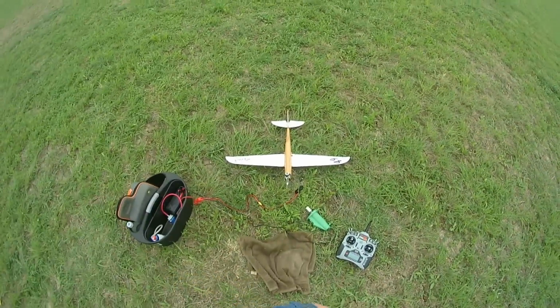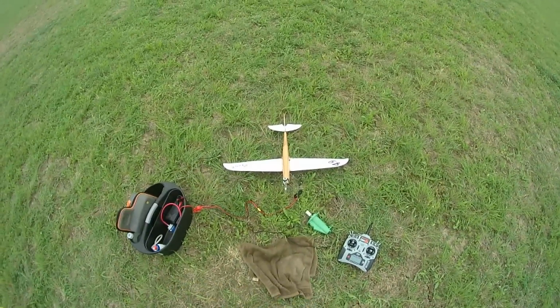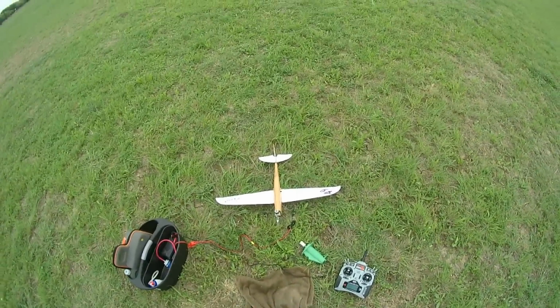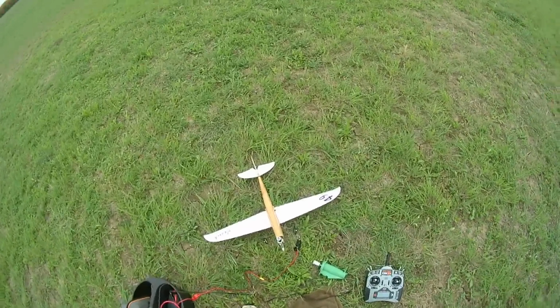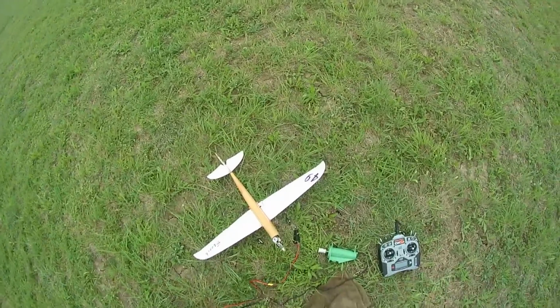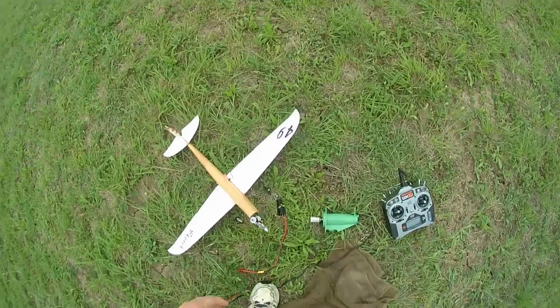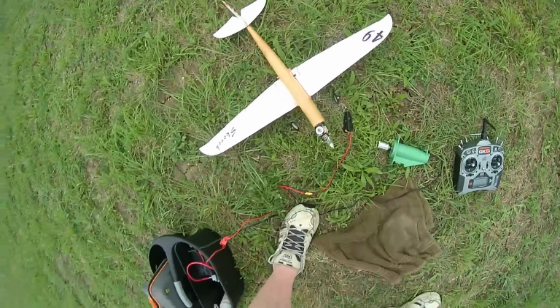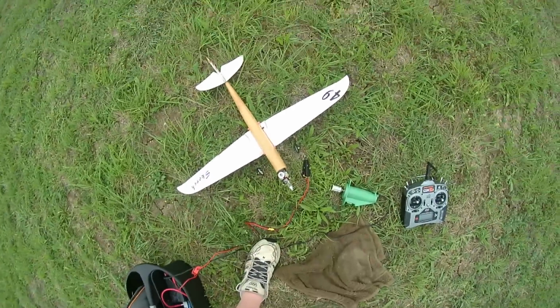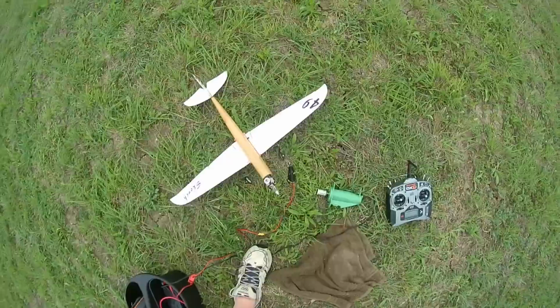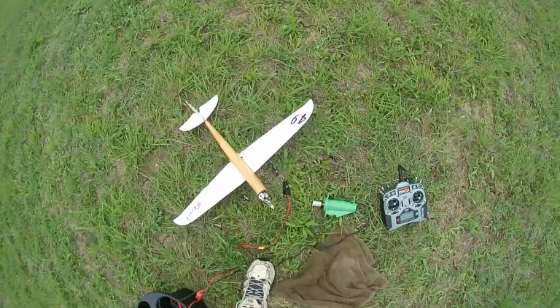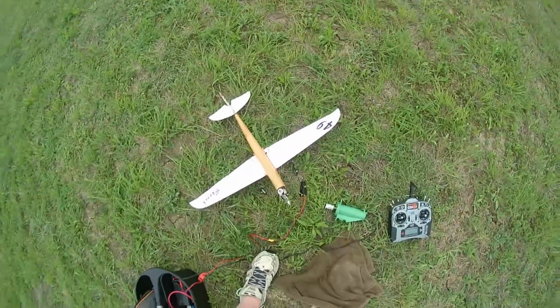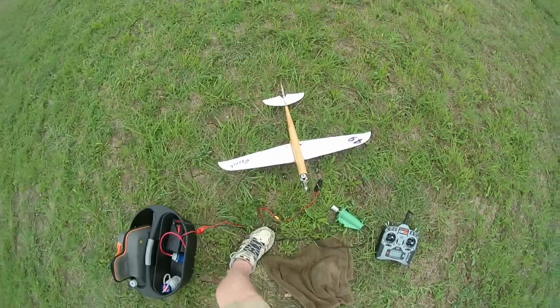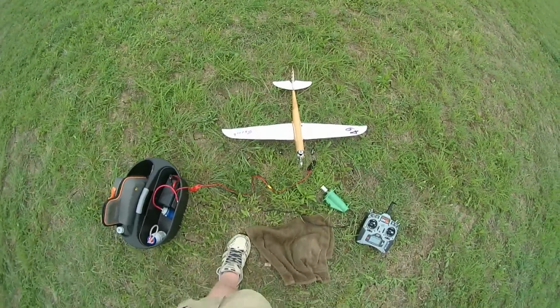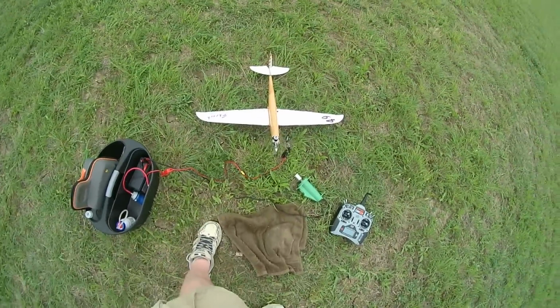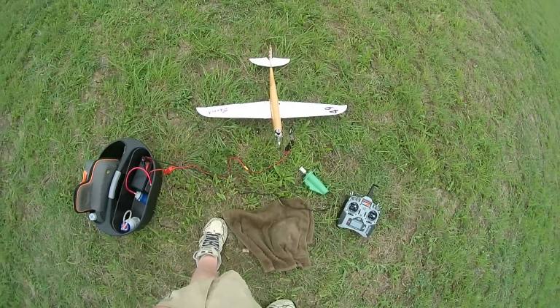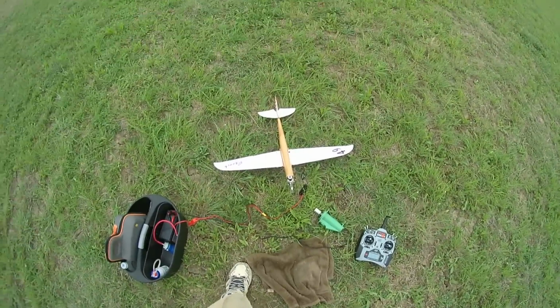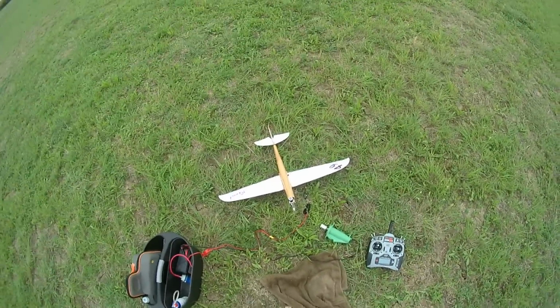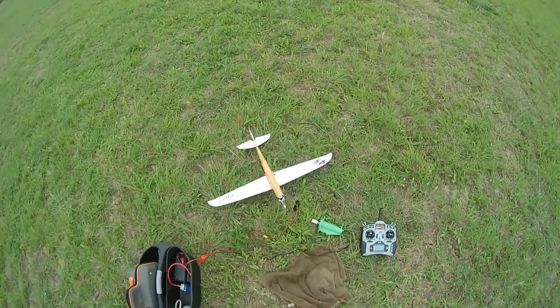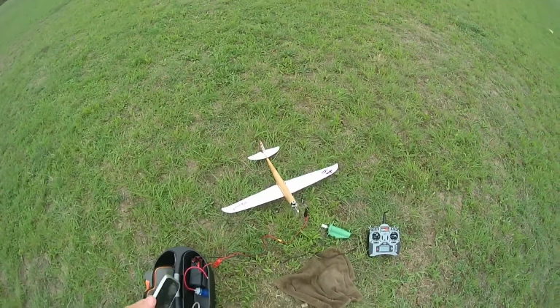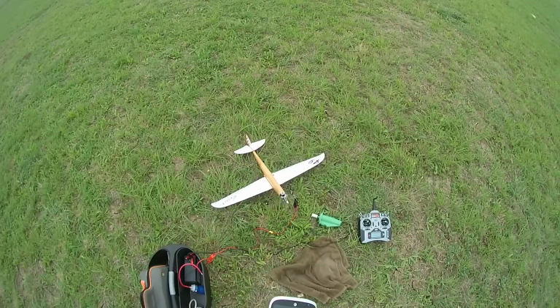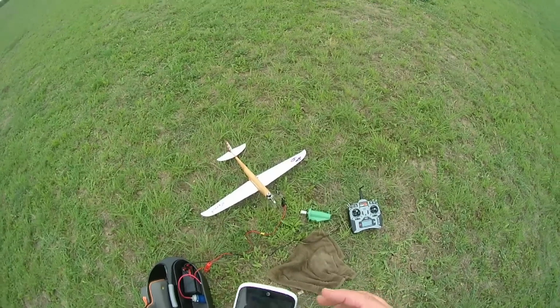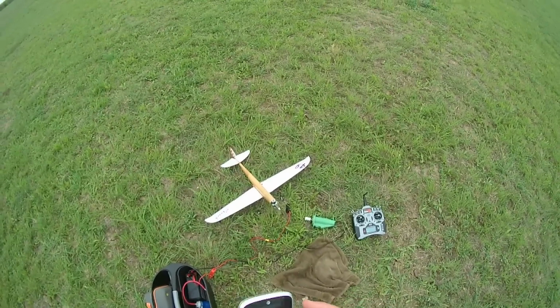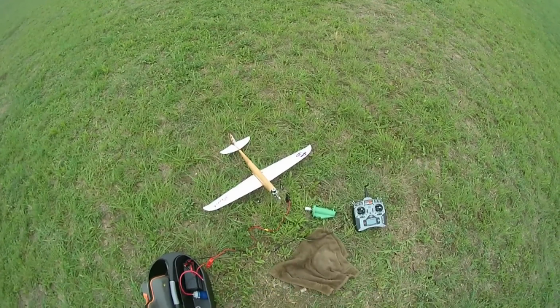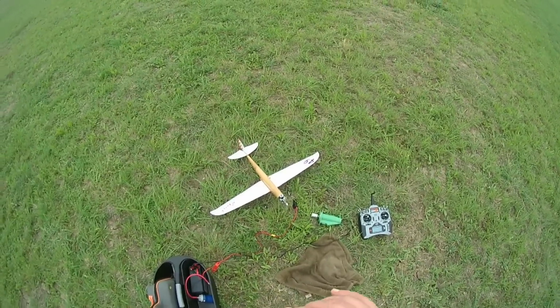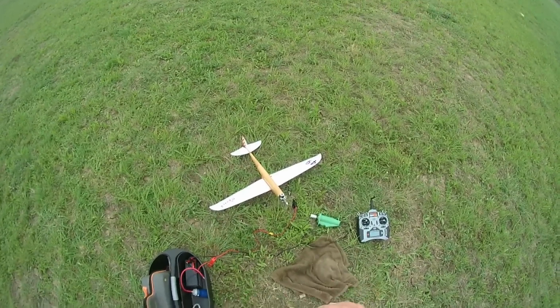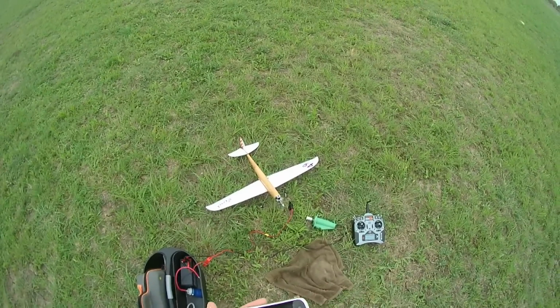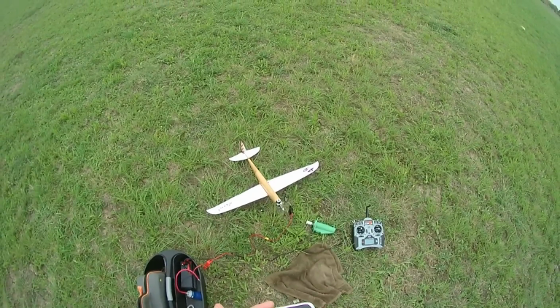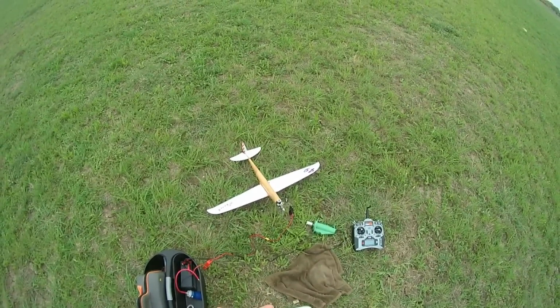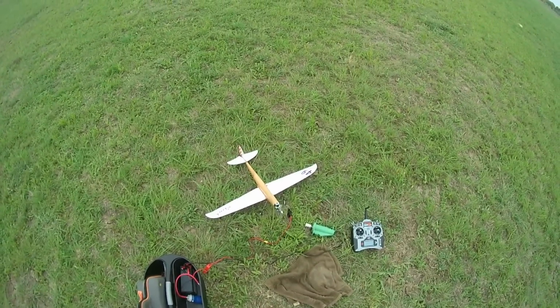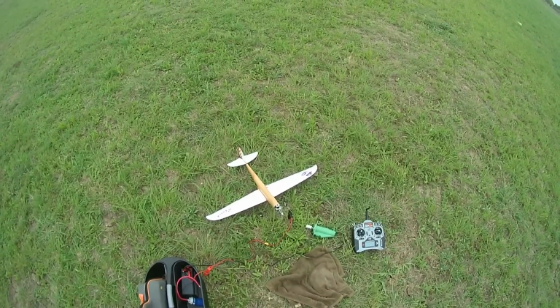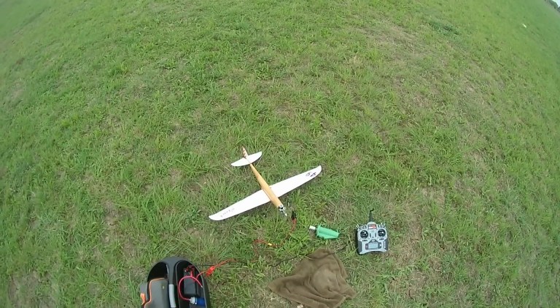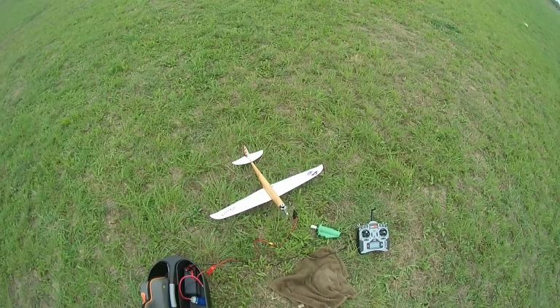There she is, in all her glory — dirt, oil, maybe a couple of bugs.